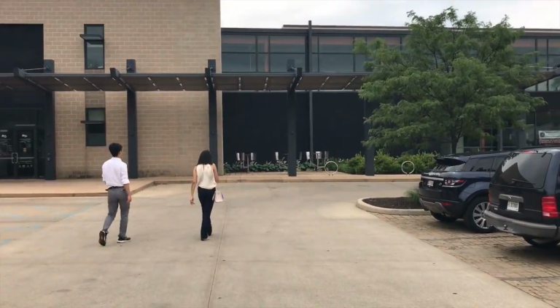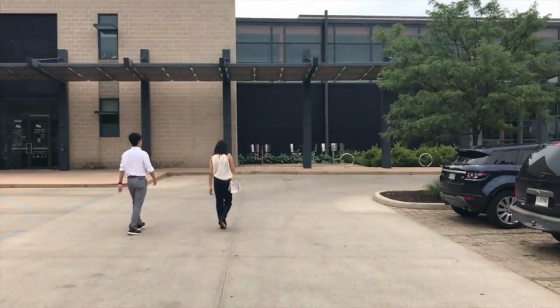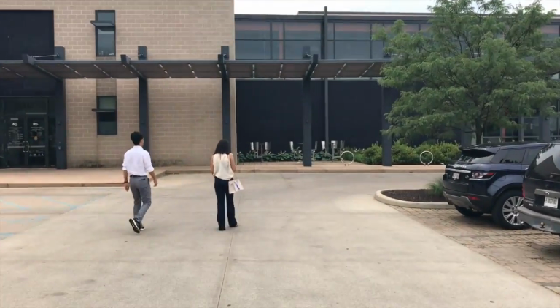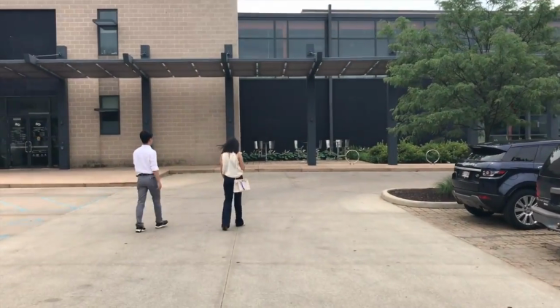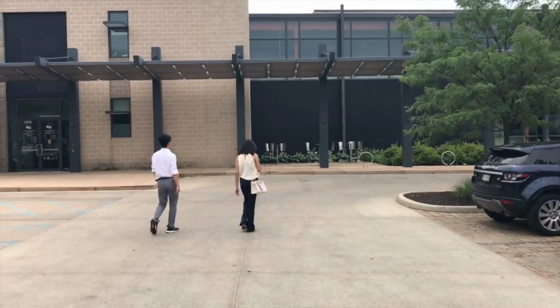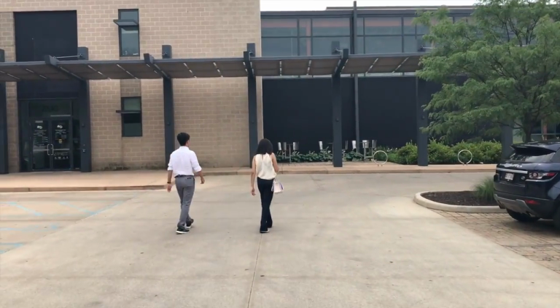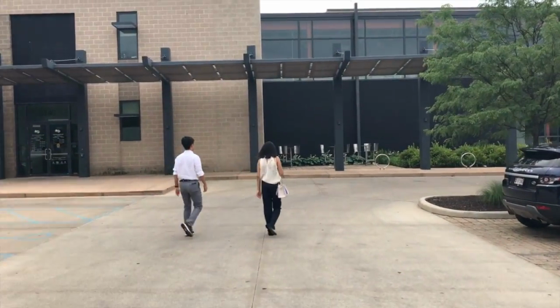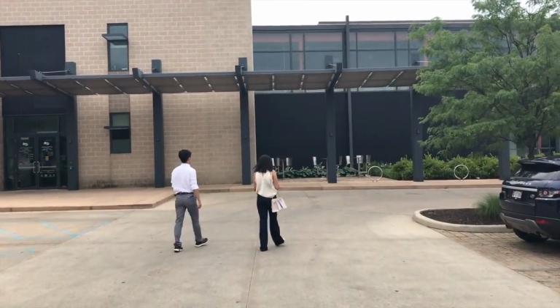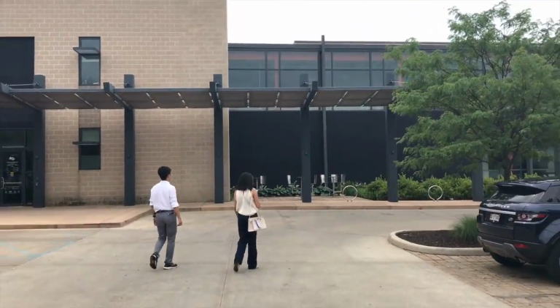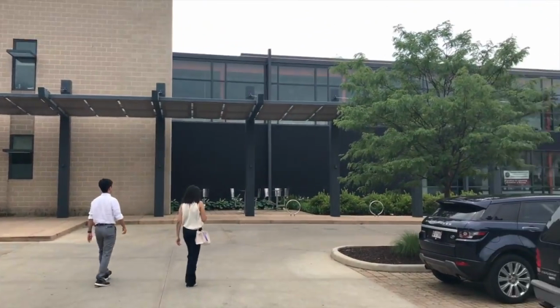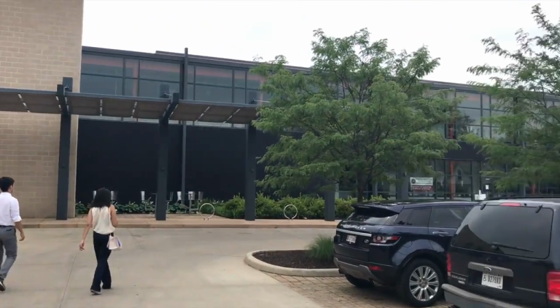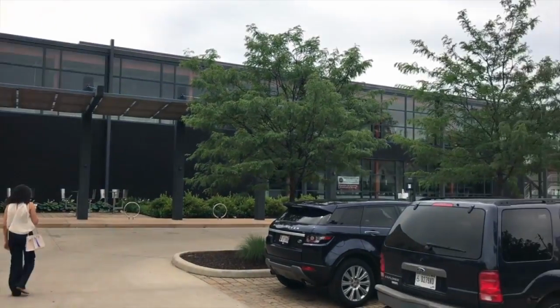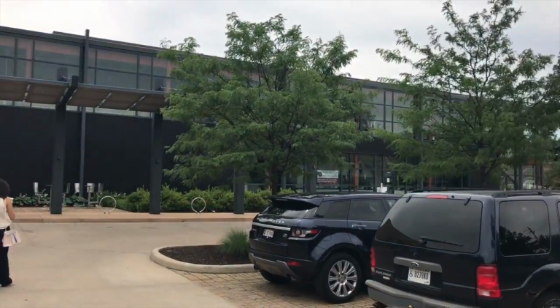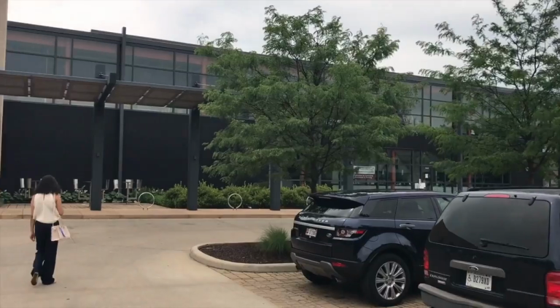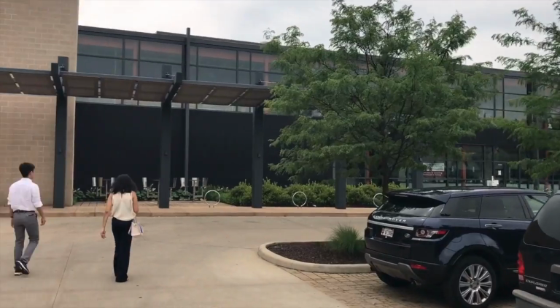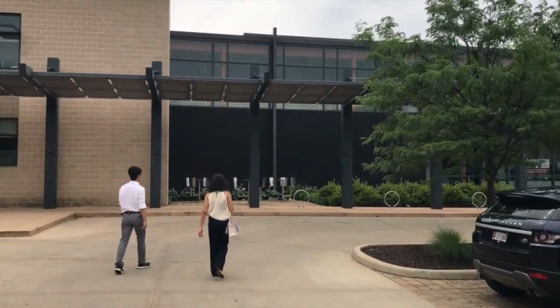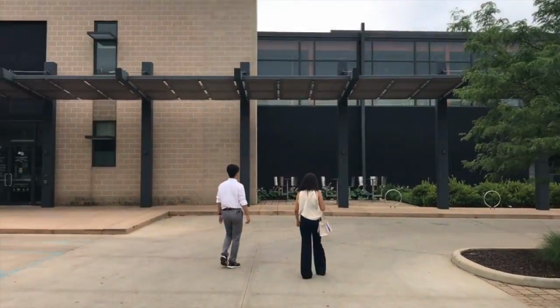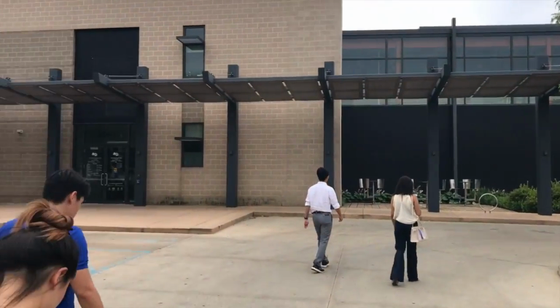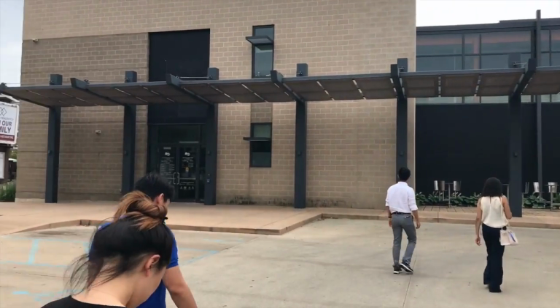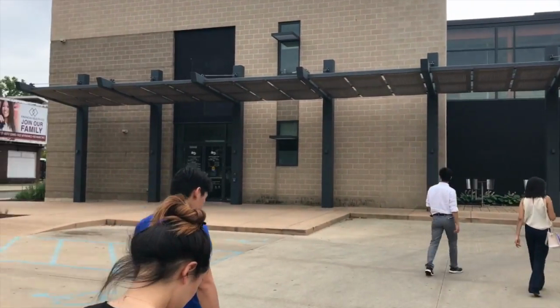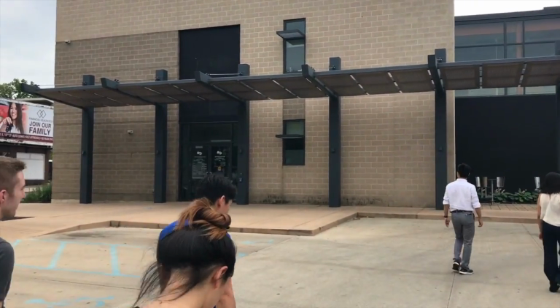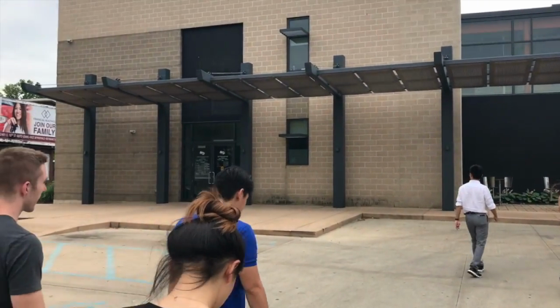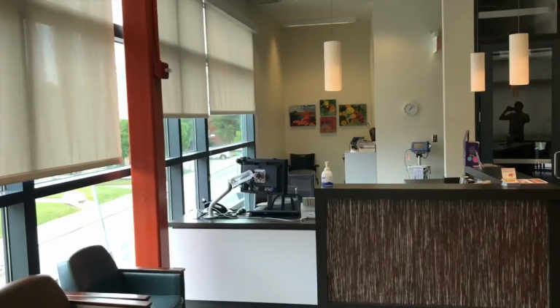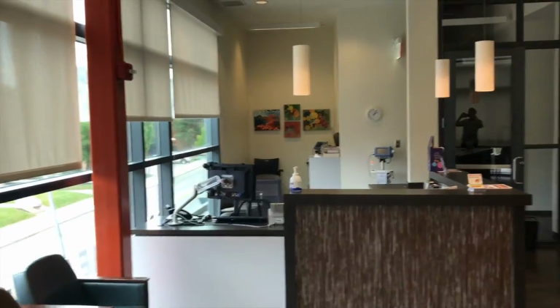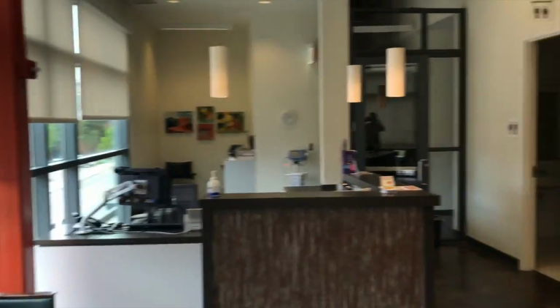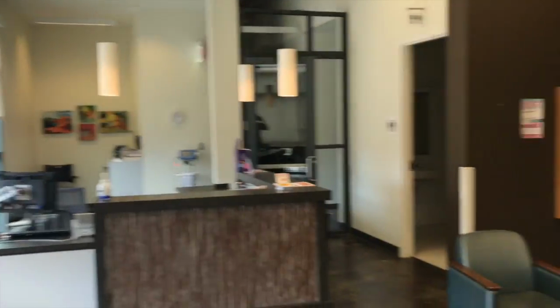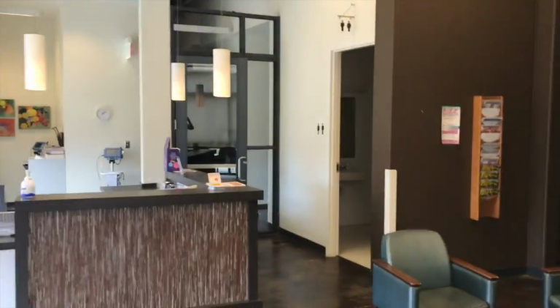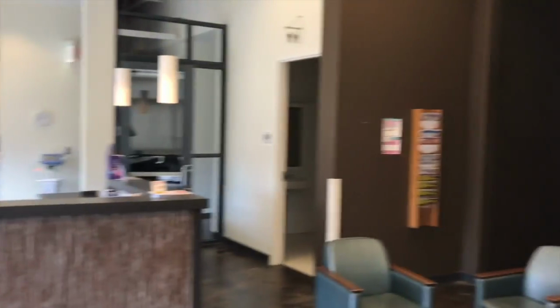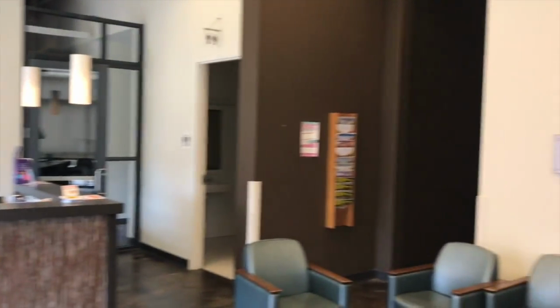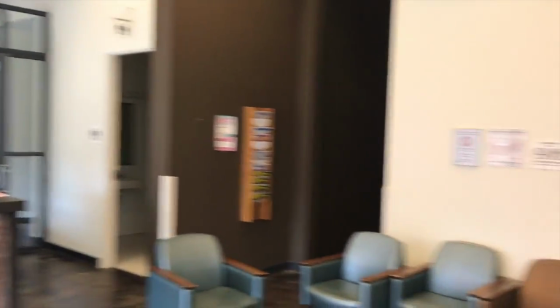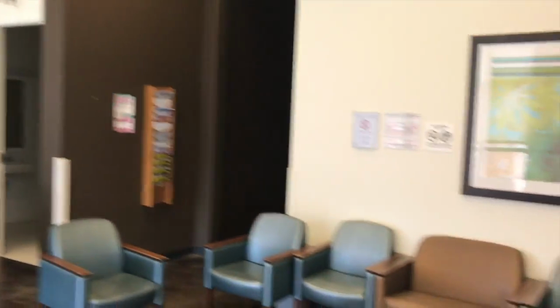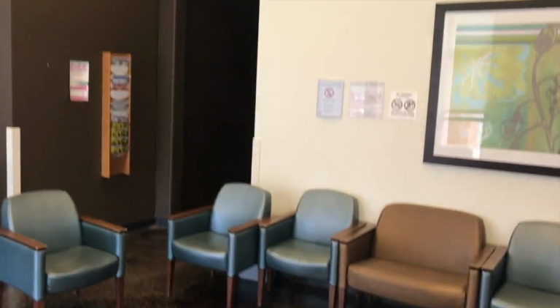Jay, who is a D3 student here at Indiana University, is expecting us and will be giving us a tour. It is actually an FQHC called the People's Clinic.